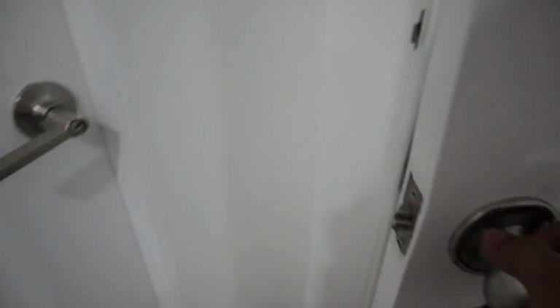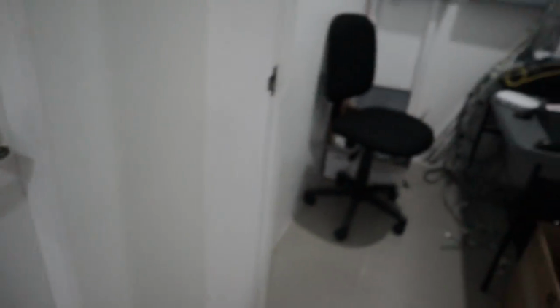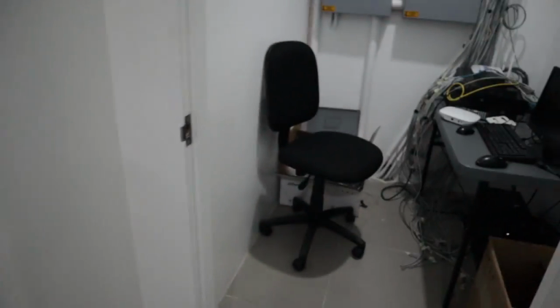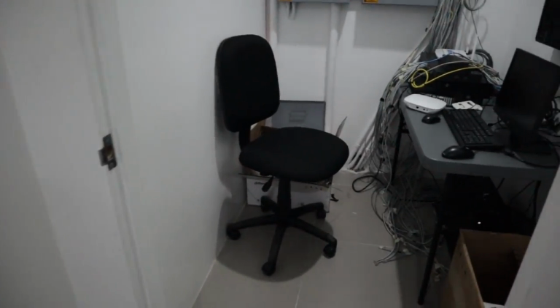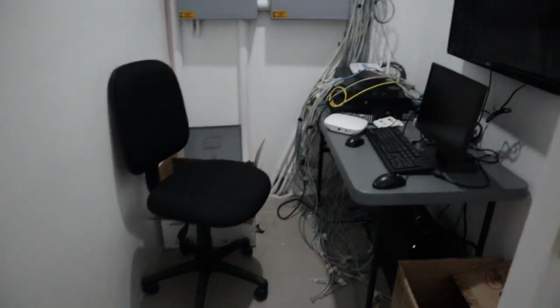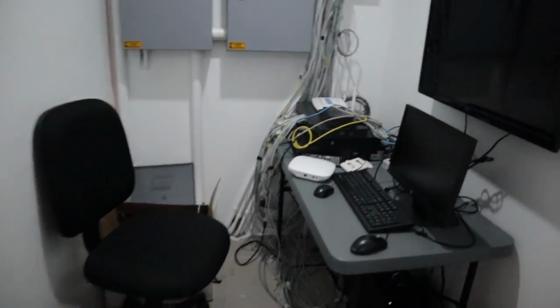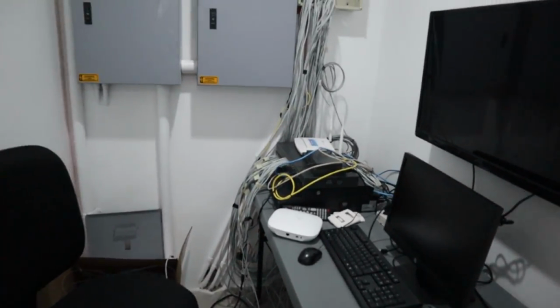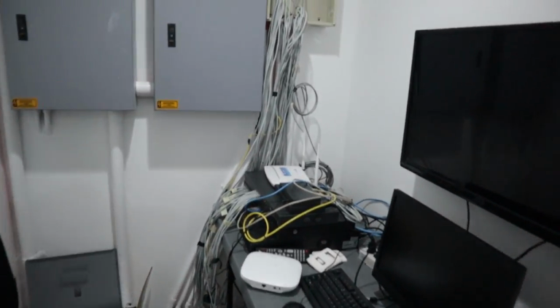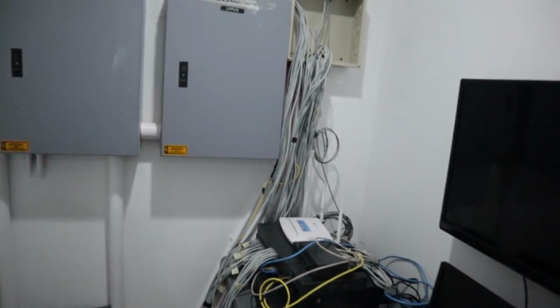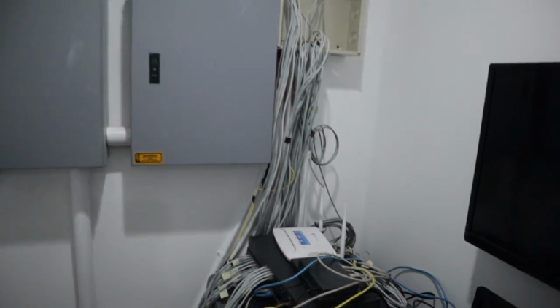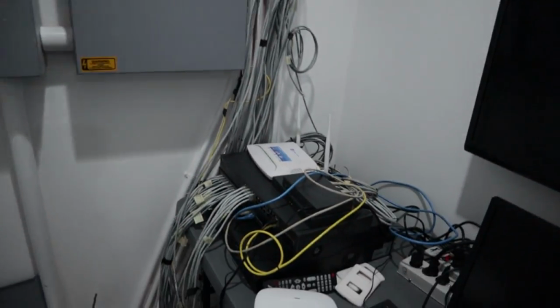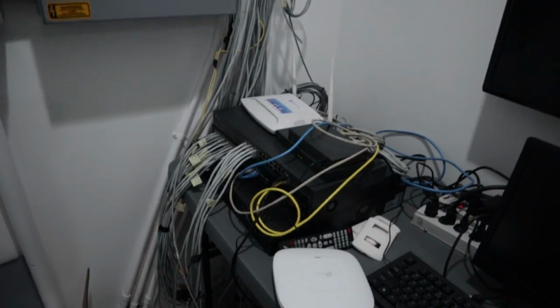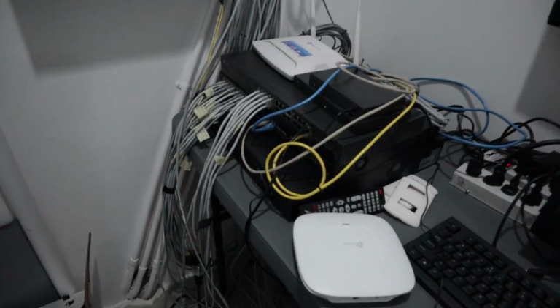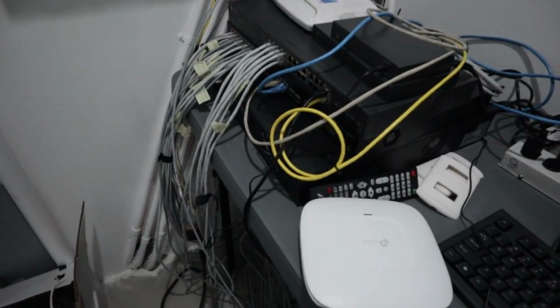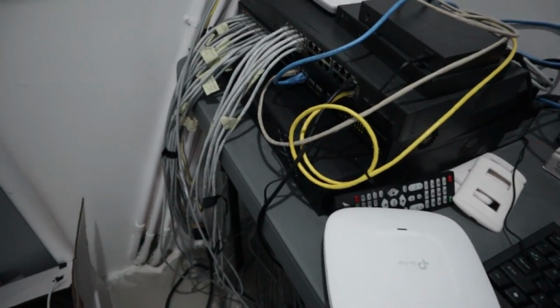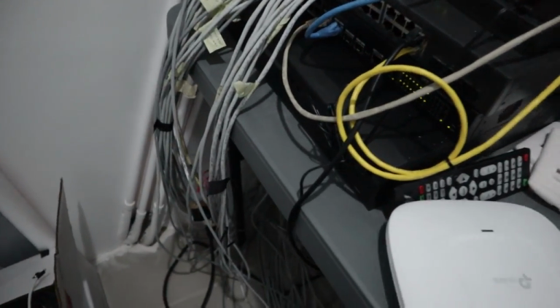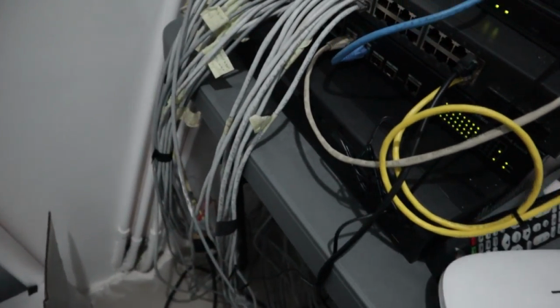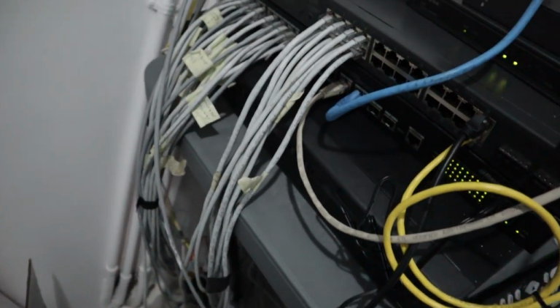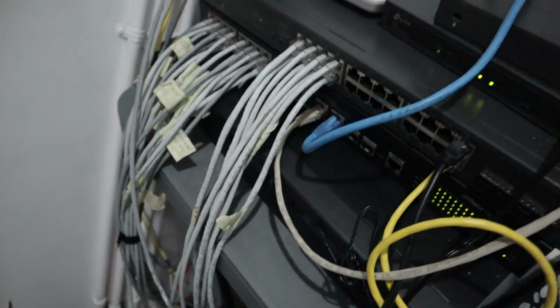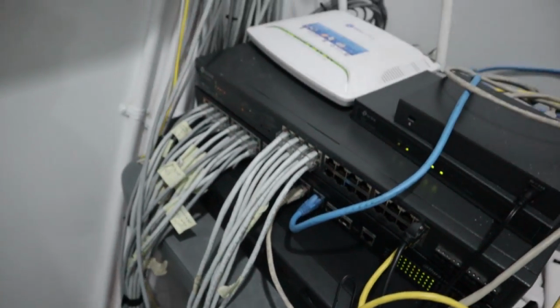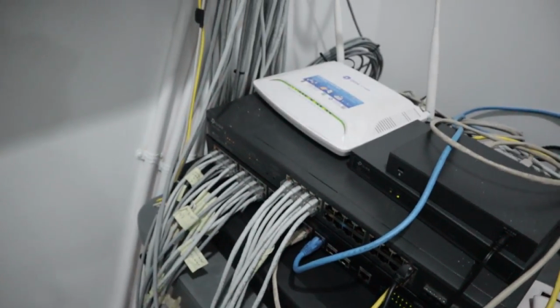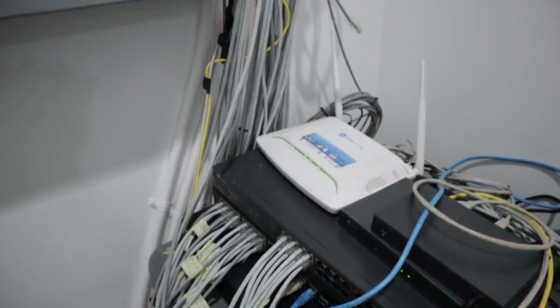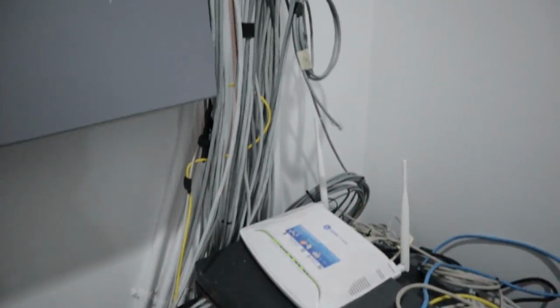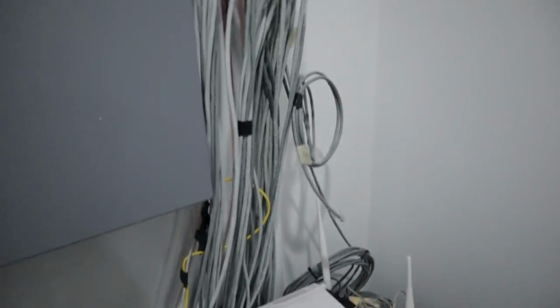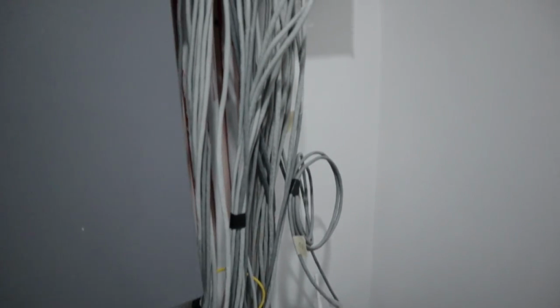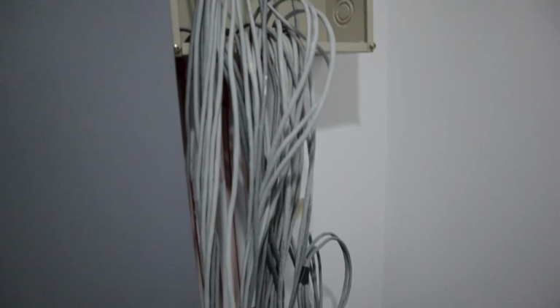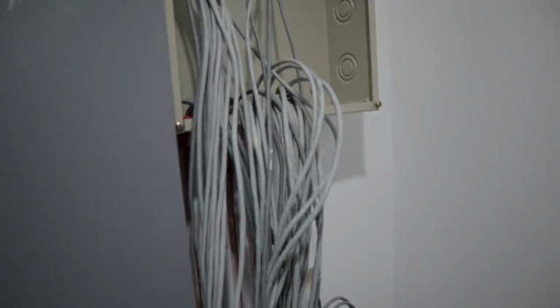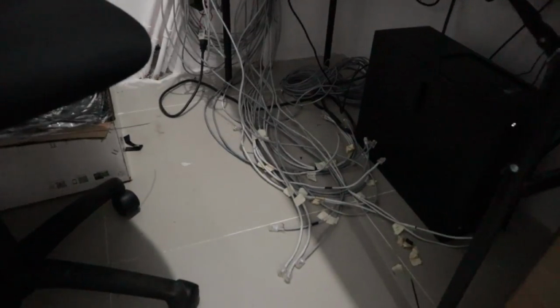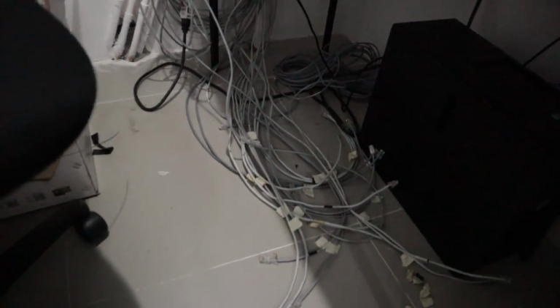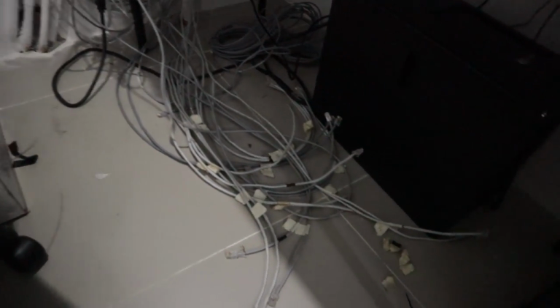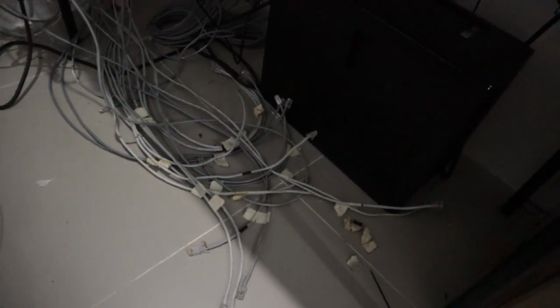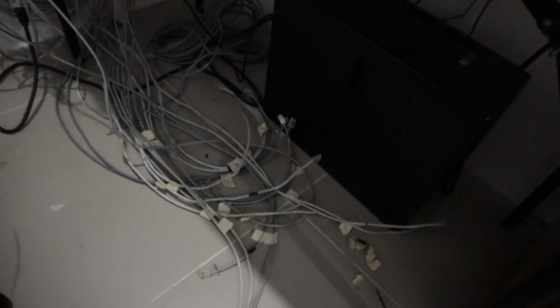If you're a network engineer or a systems engineer, basically you need to fix these wires. They should be properly put in a rack, because the way it is now, it's a bad day every day and you wouldn't want that.